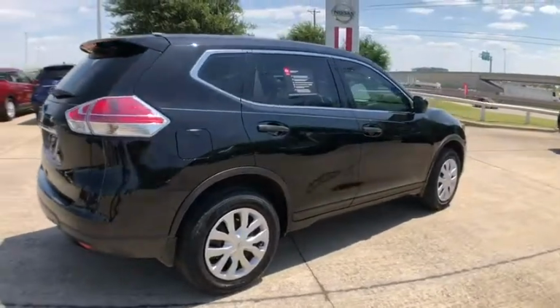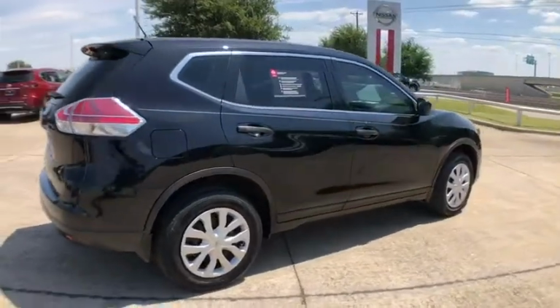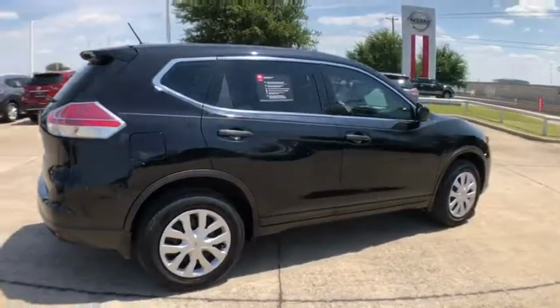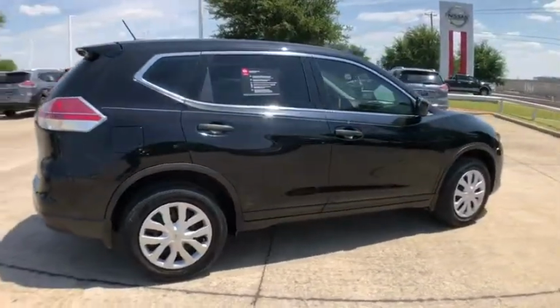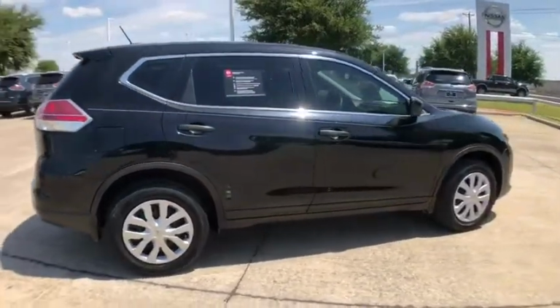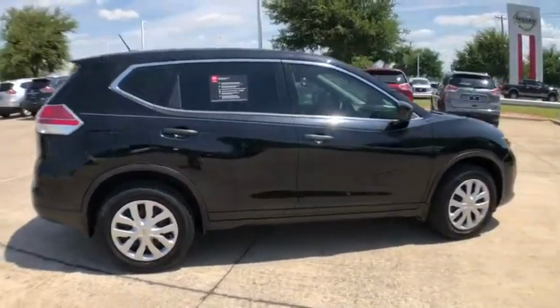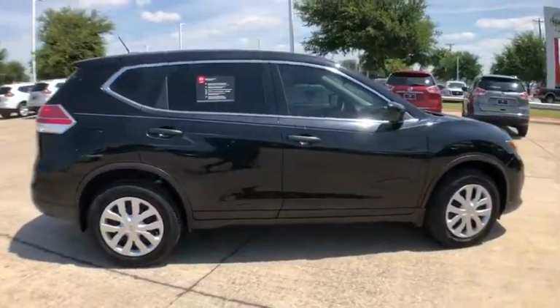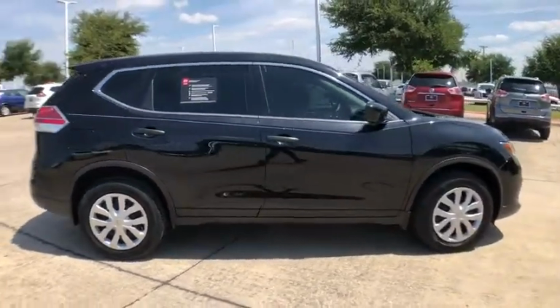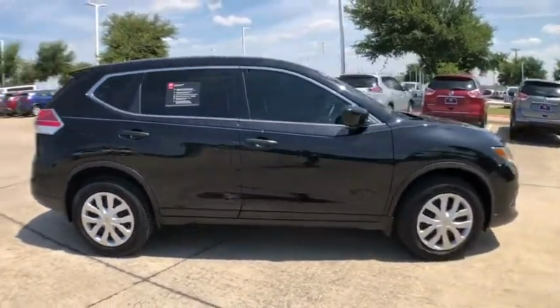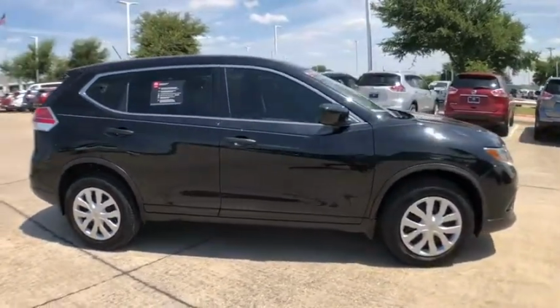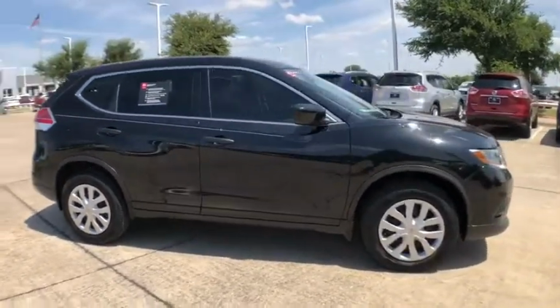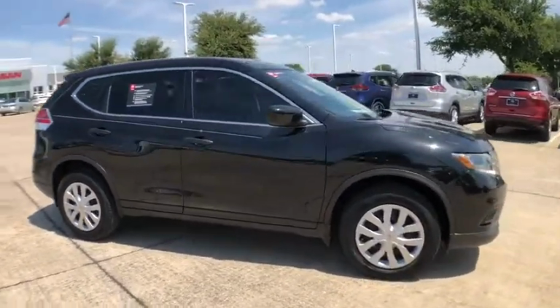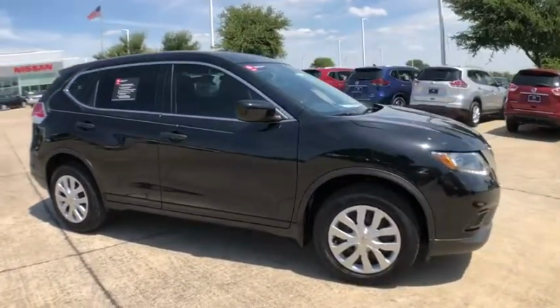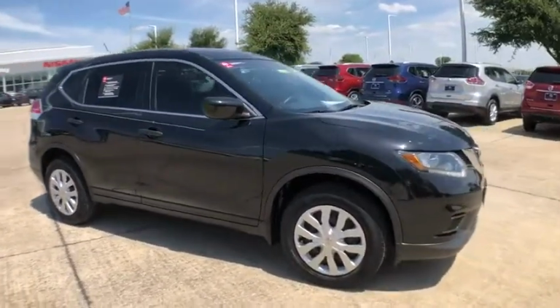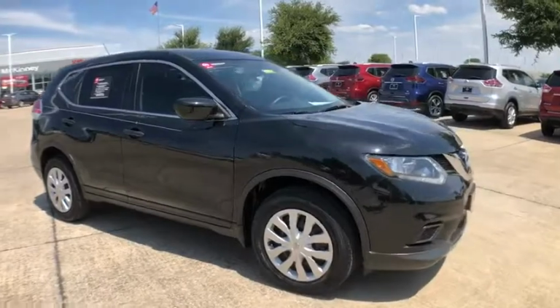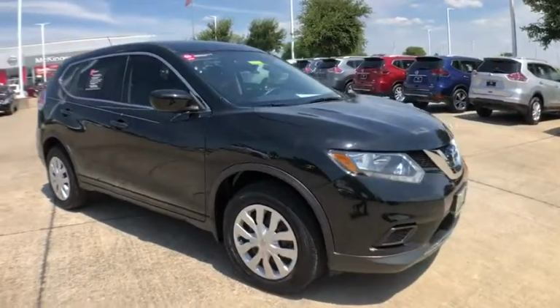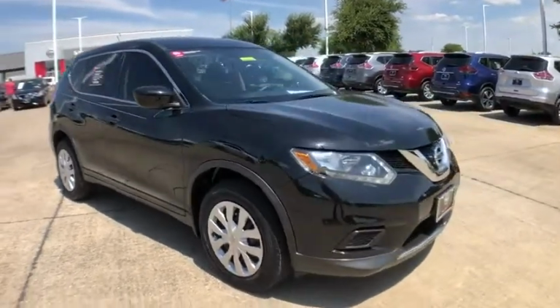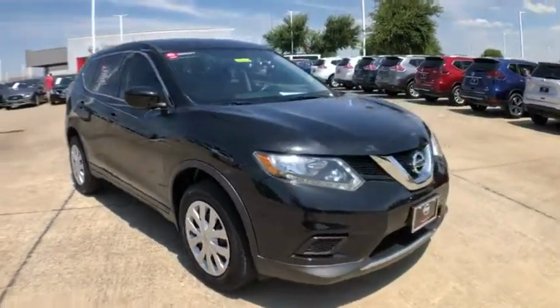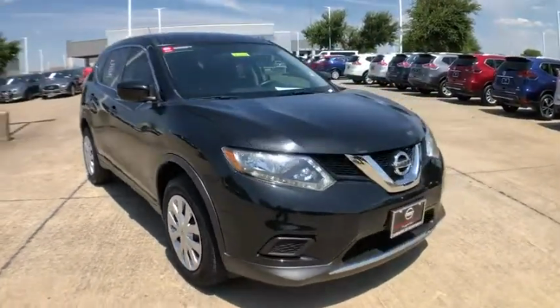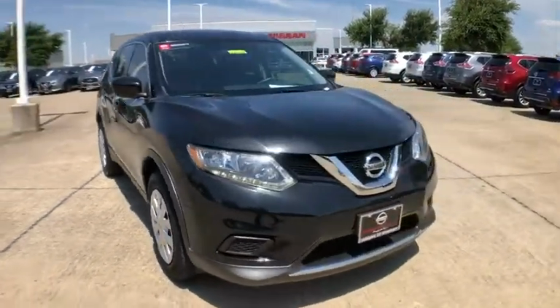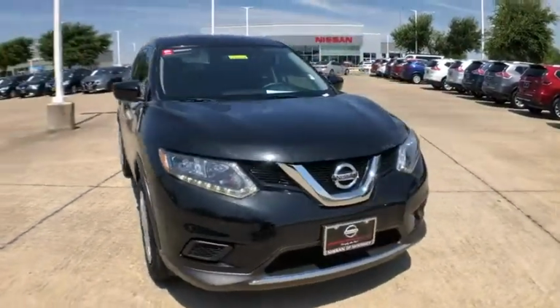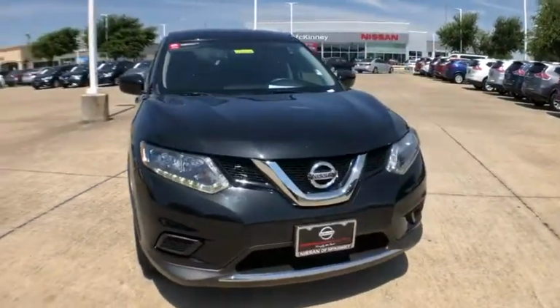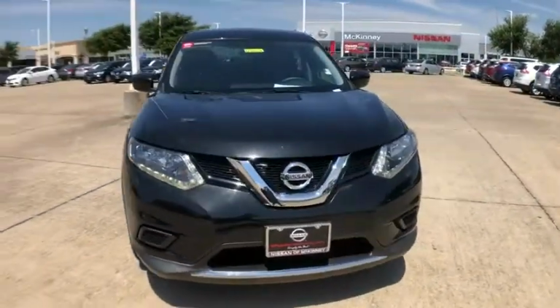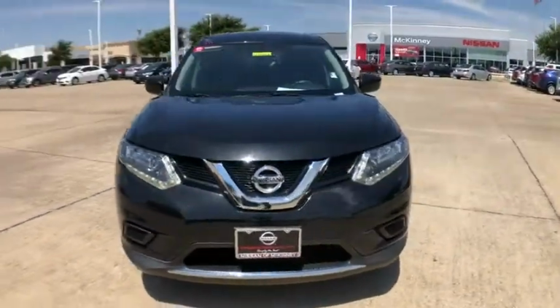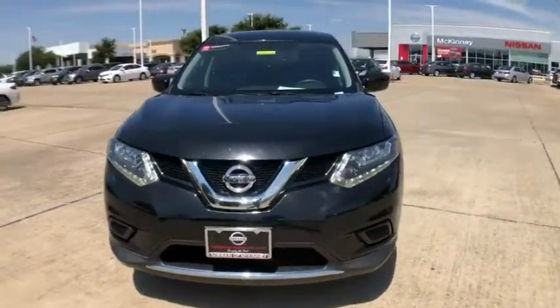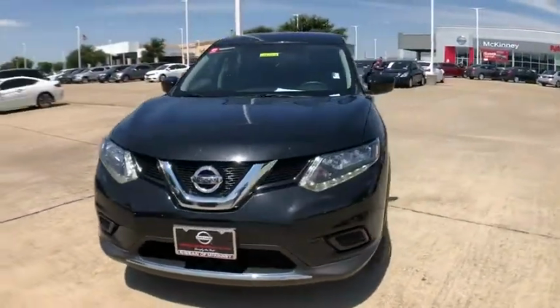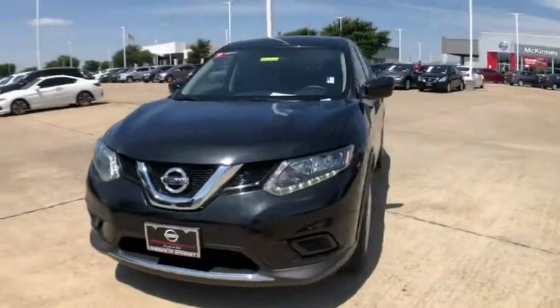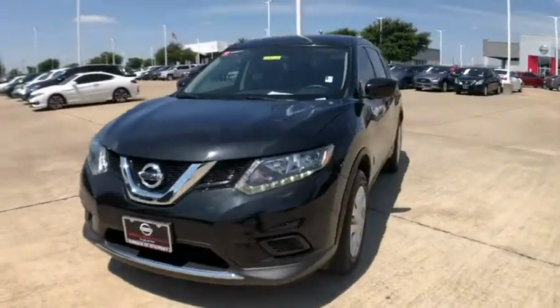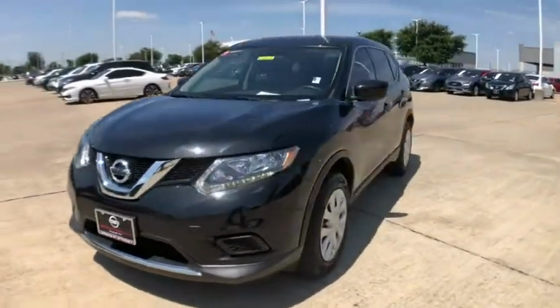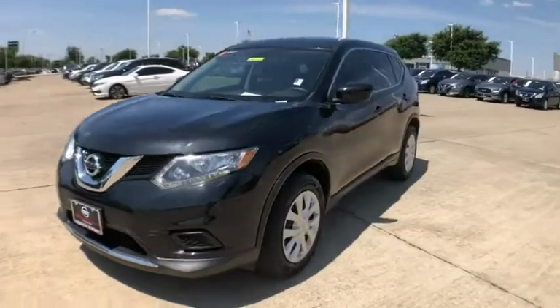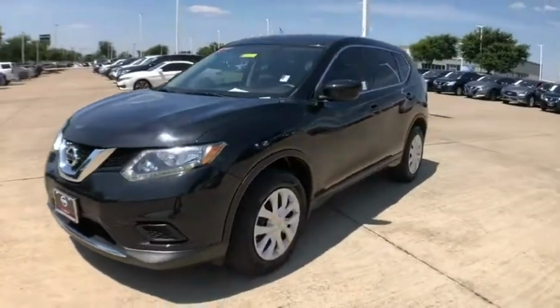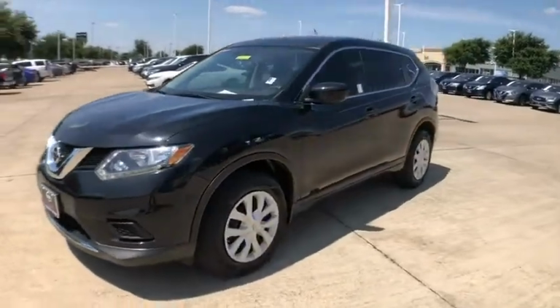With a 5-star side impact safety rating and confident handling, the Rogue is more than you expect and everything you deserve. This vehicle has less than 35,000 miles.